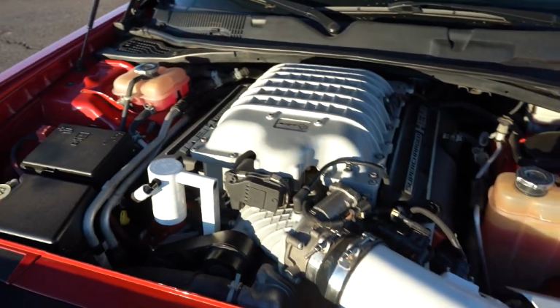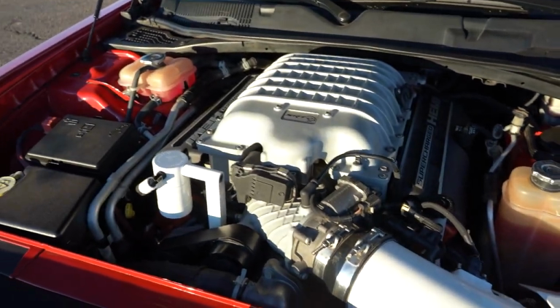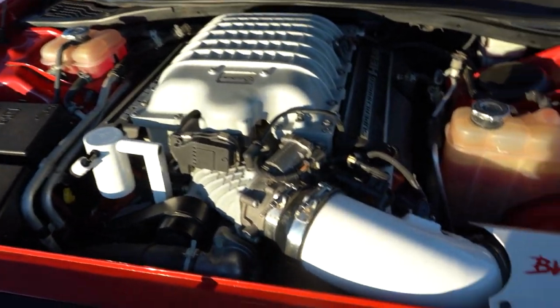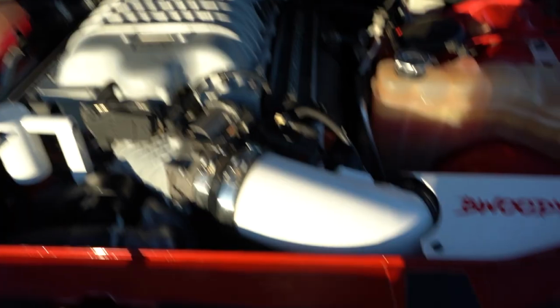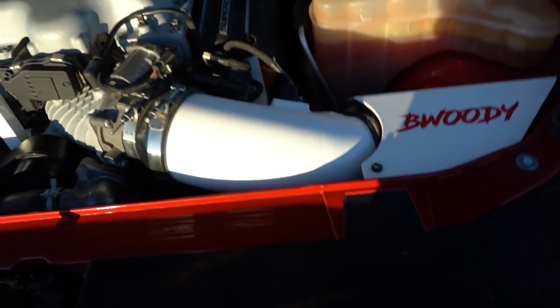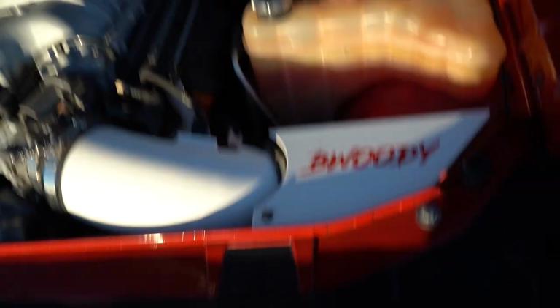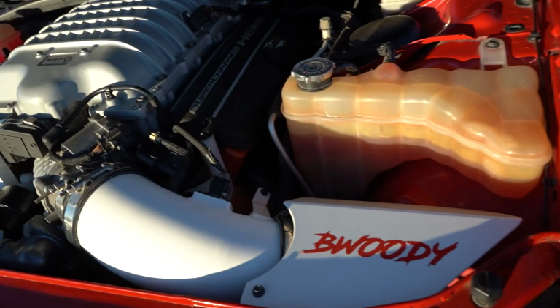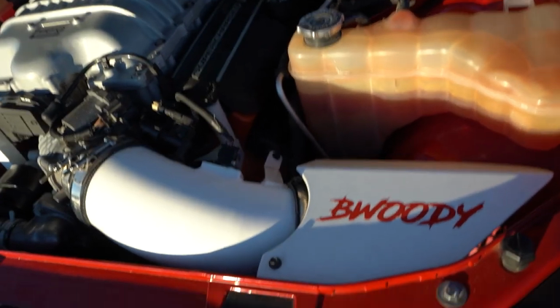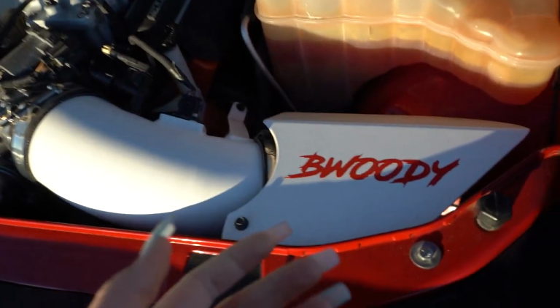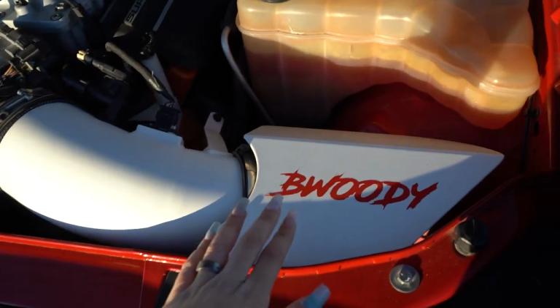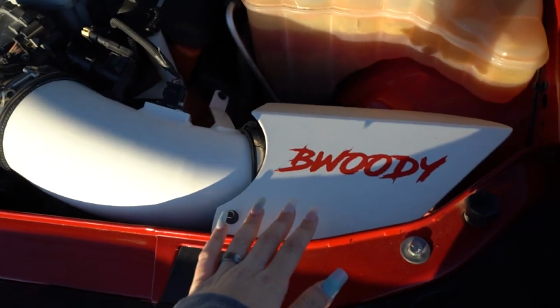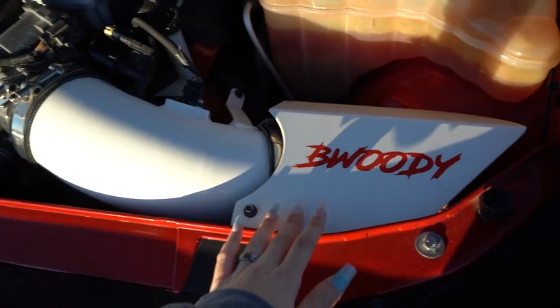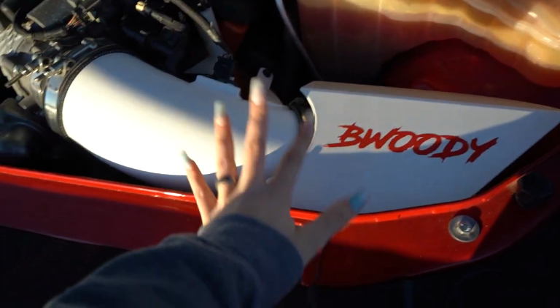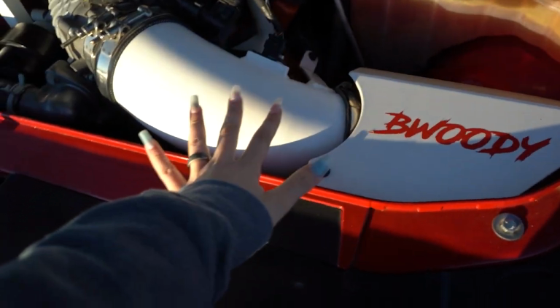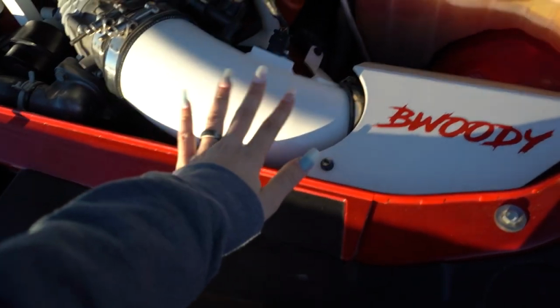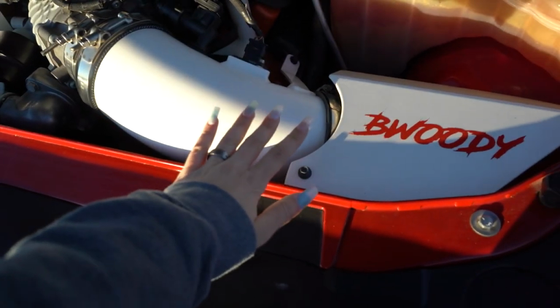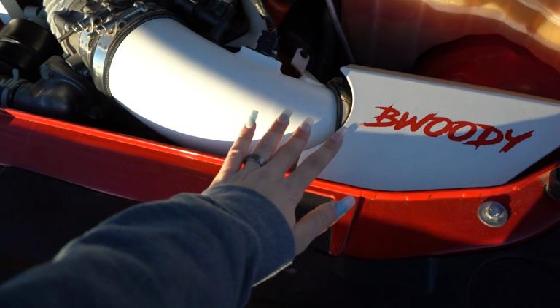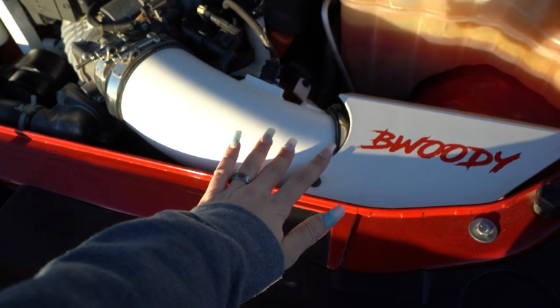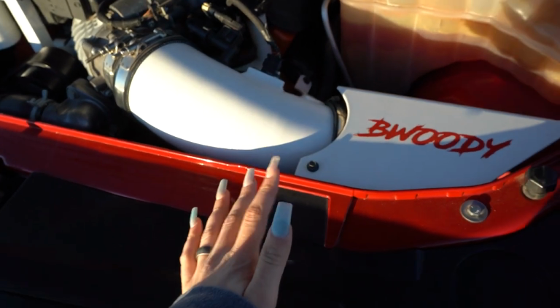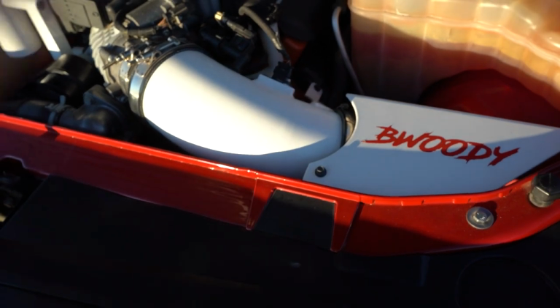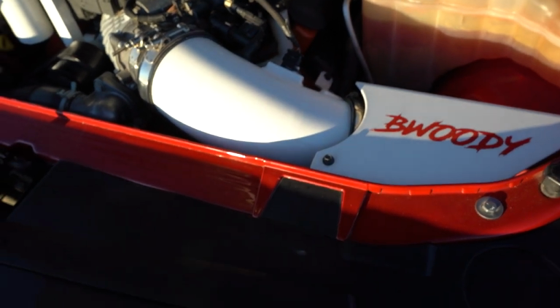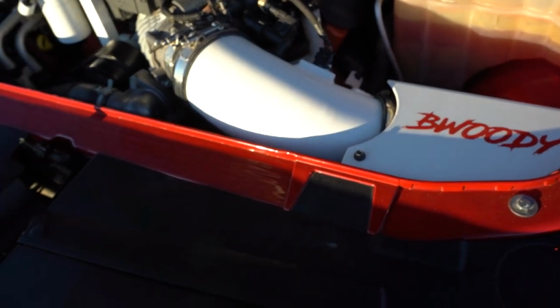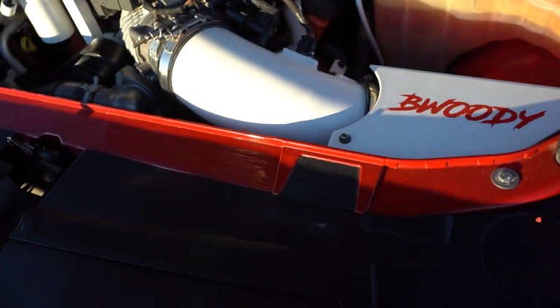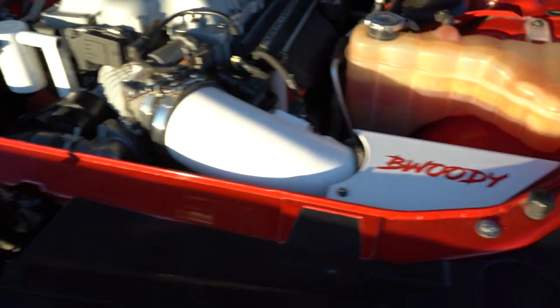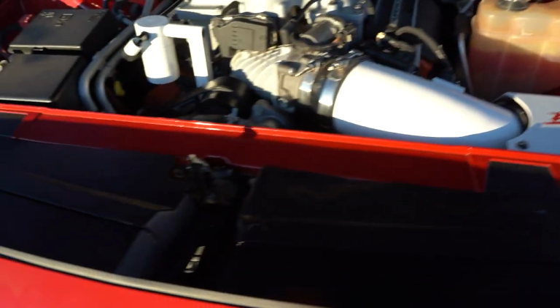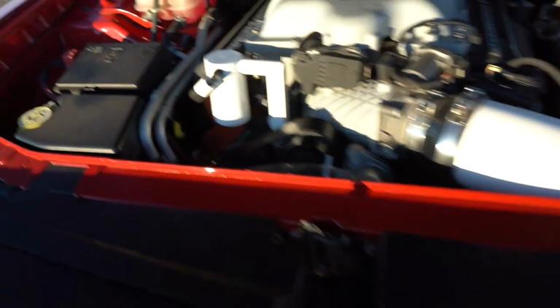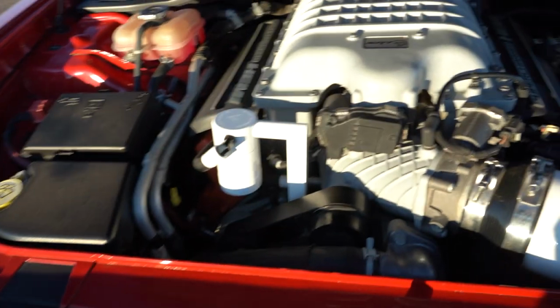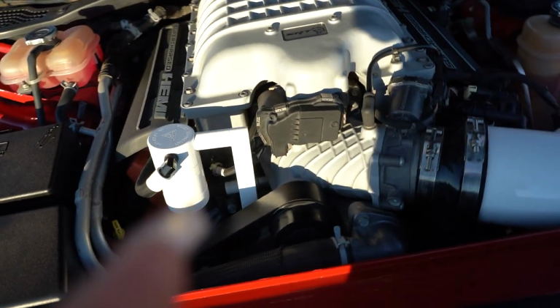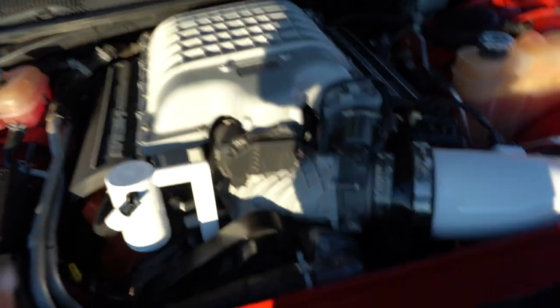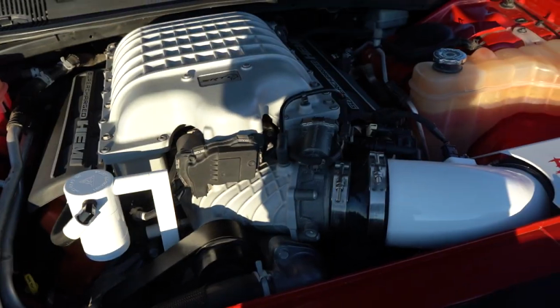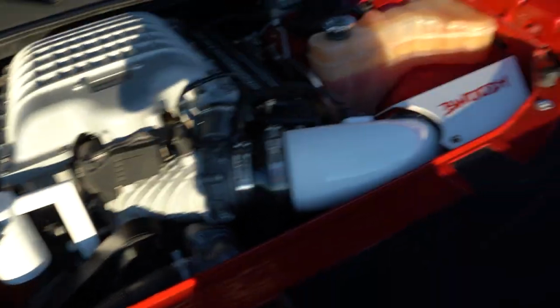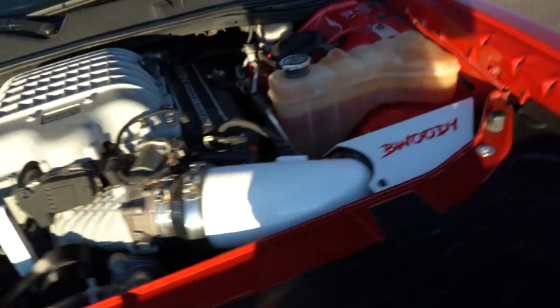The engine bay is all clean, looking good. So the first thing I did was the intake — this is a 5-inch Beewoodie intake. Love it. It winds like crazy, super nice.